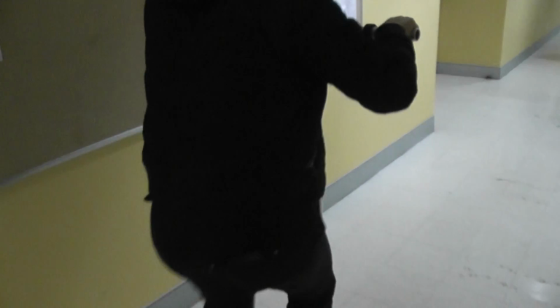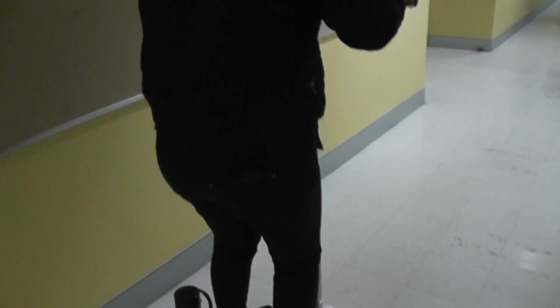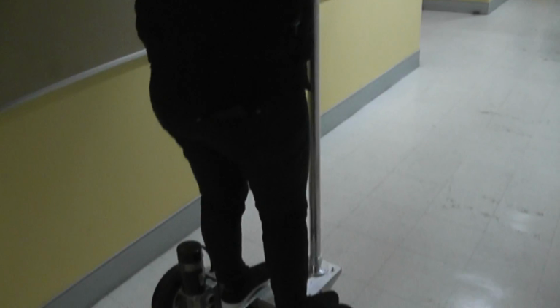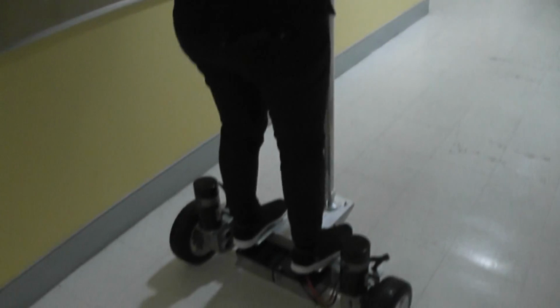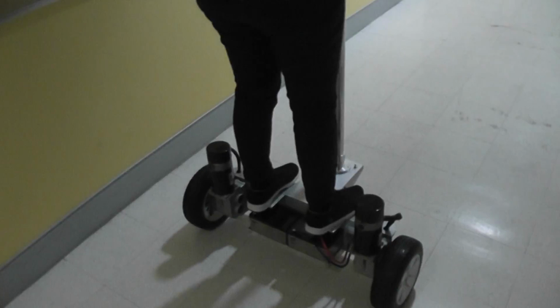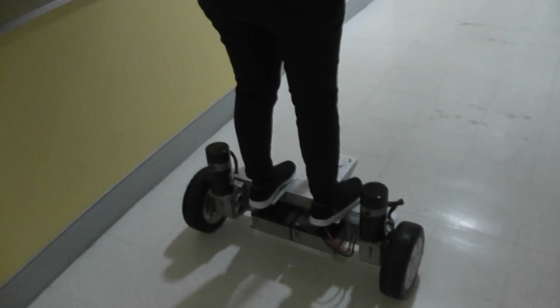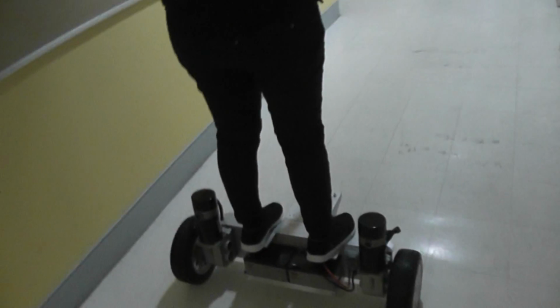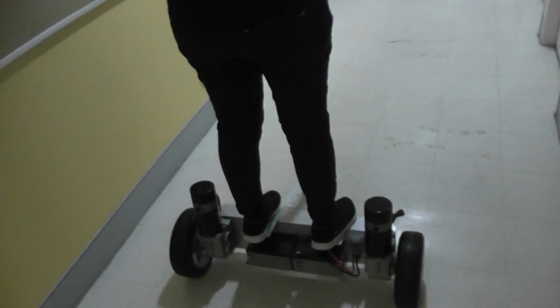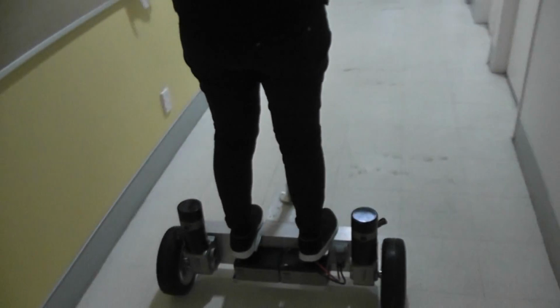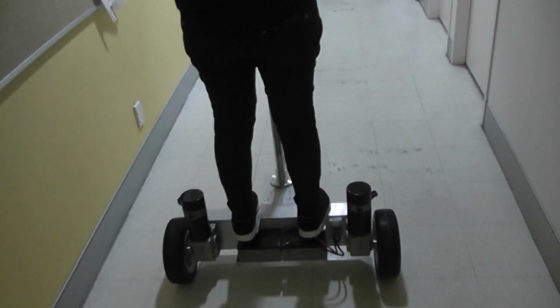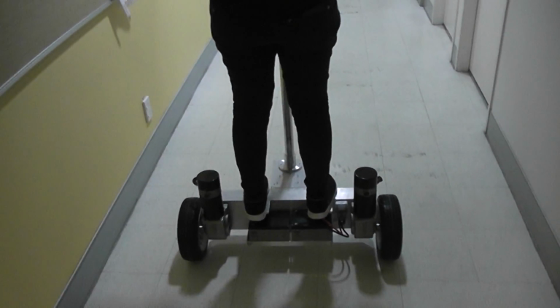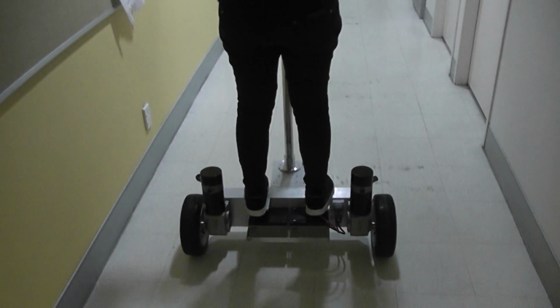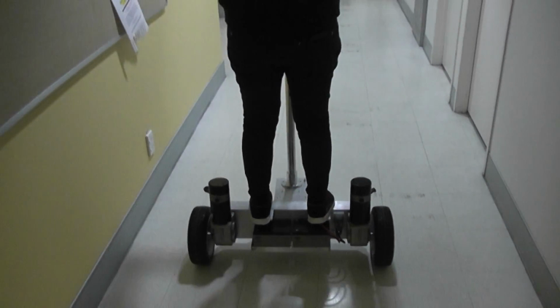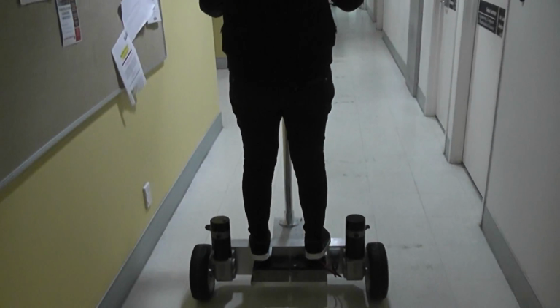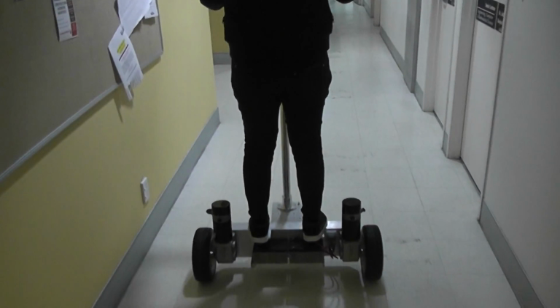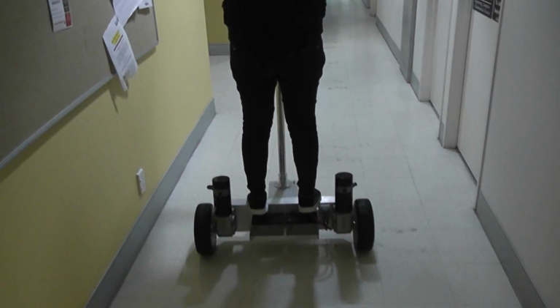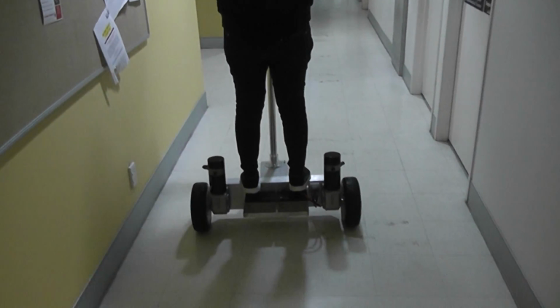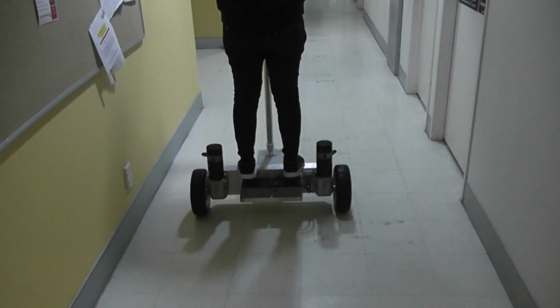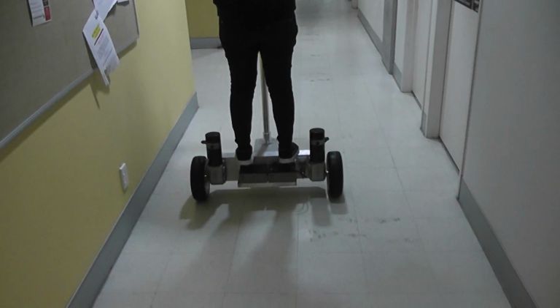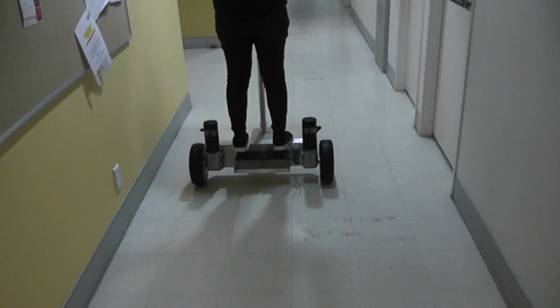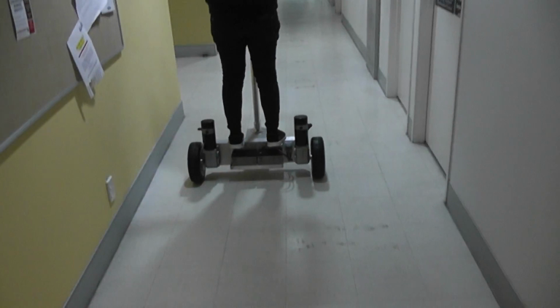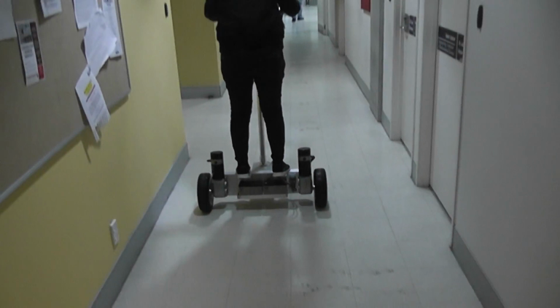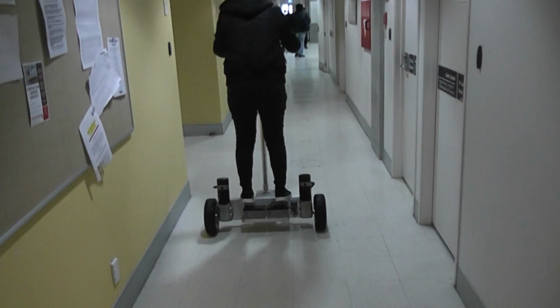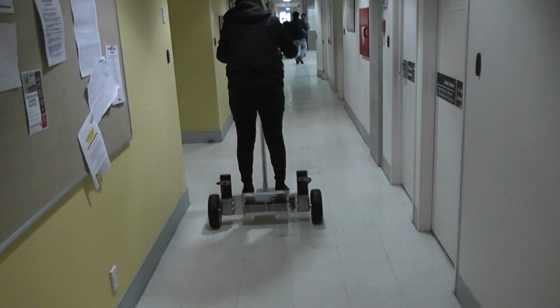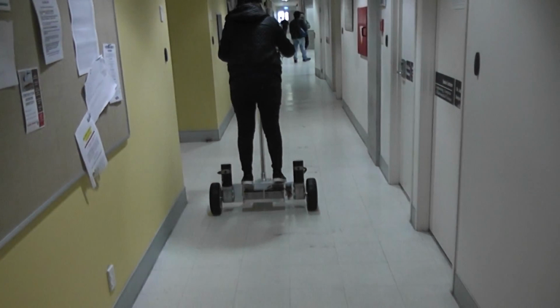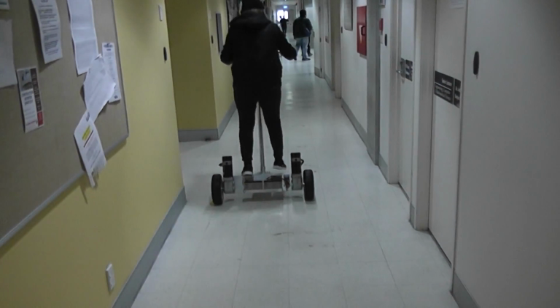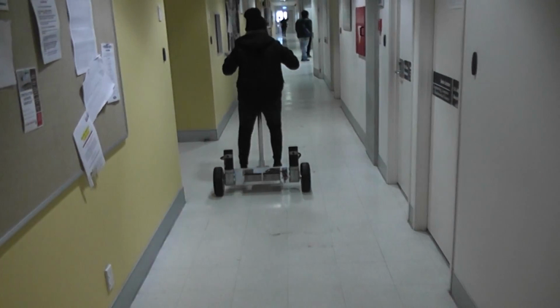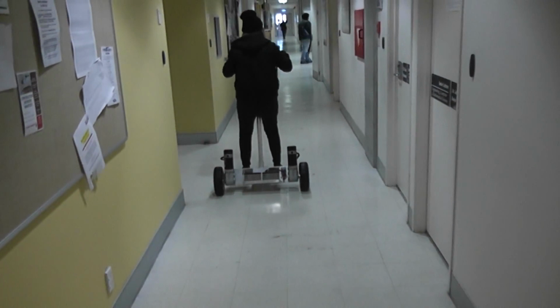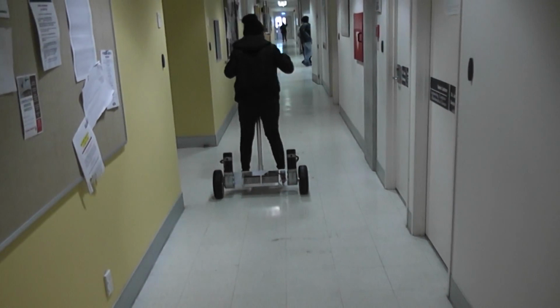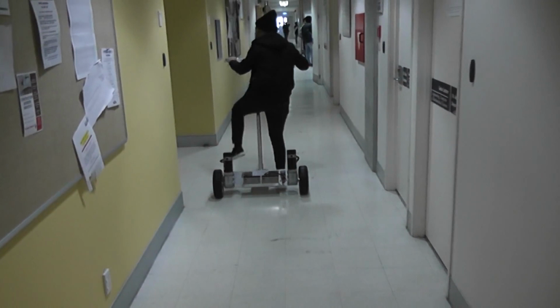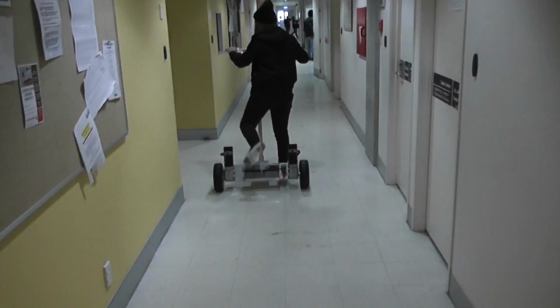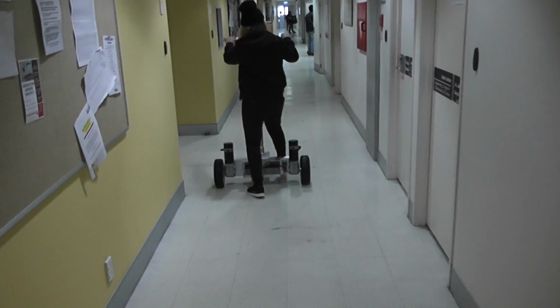Off we go. There it is. Excellent. How fast does it go? I don't know yet. That's not bad. Oh, too much.